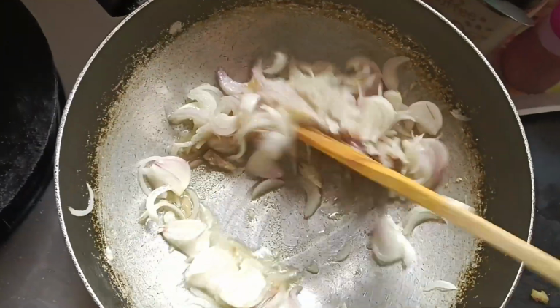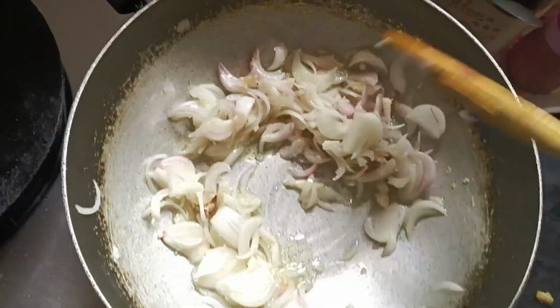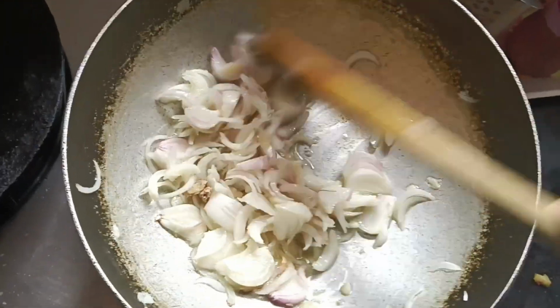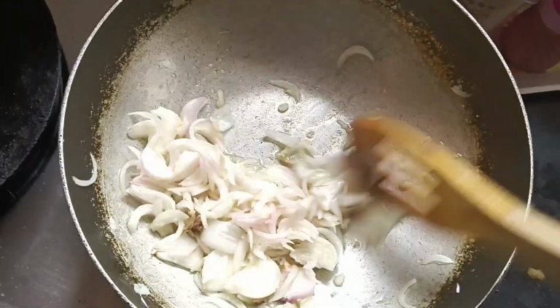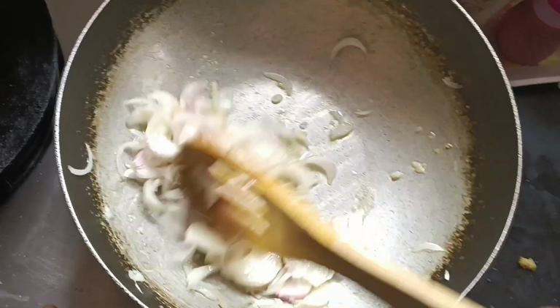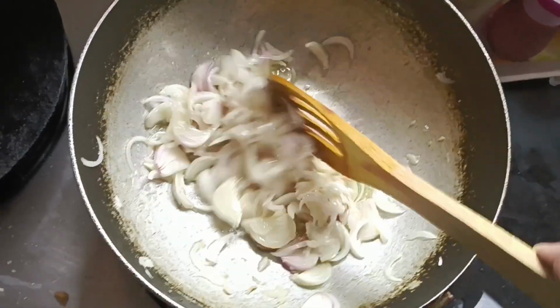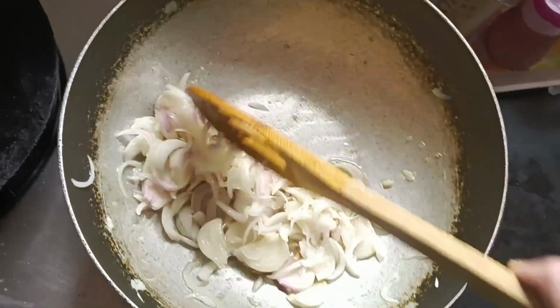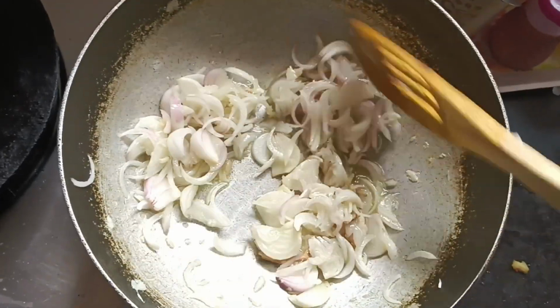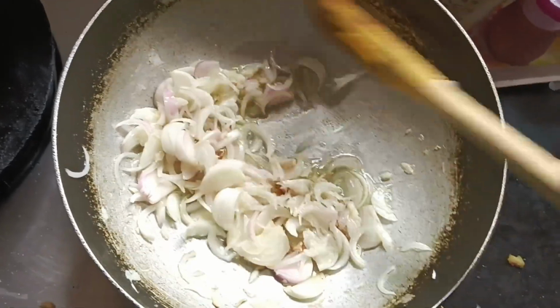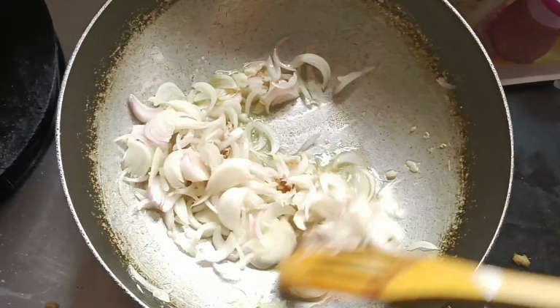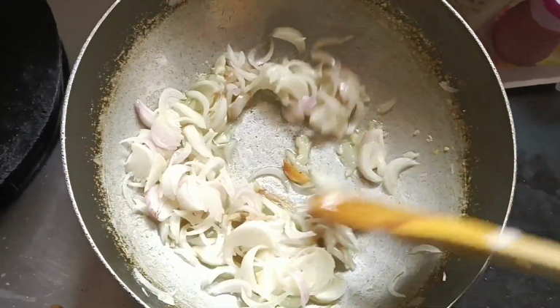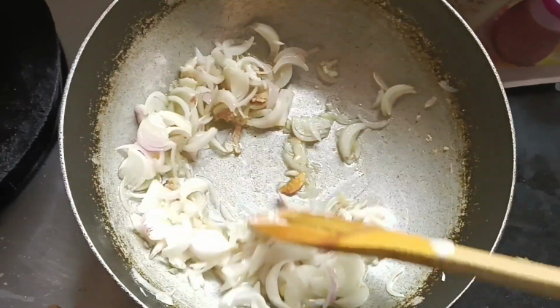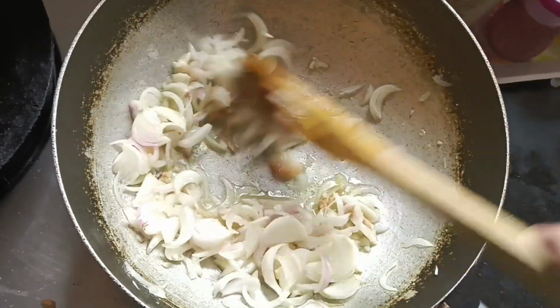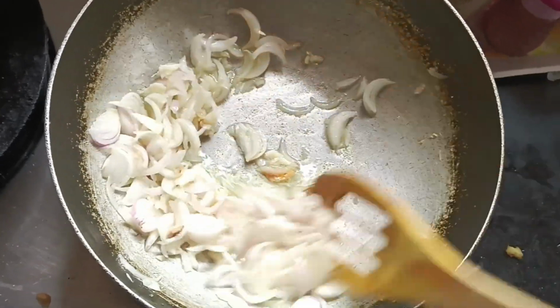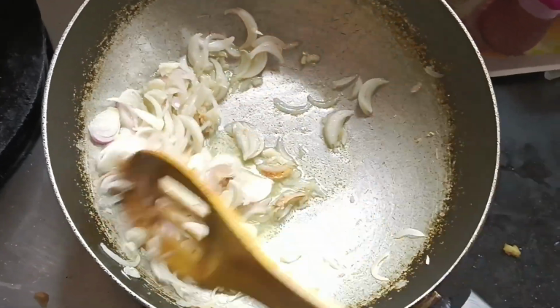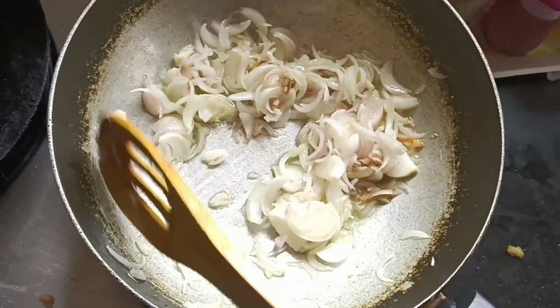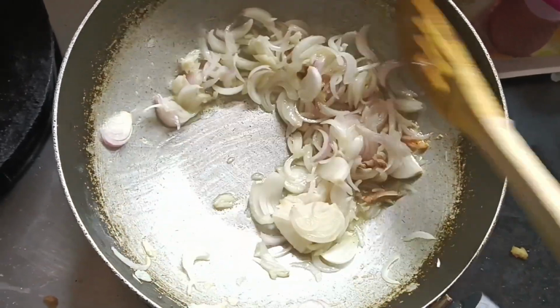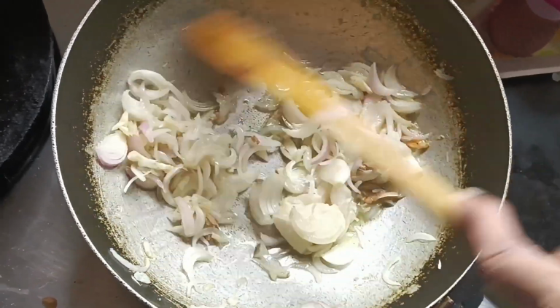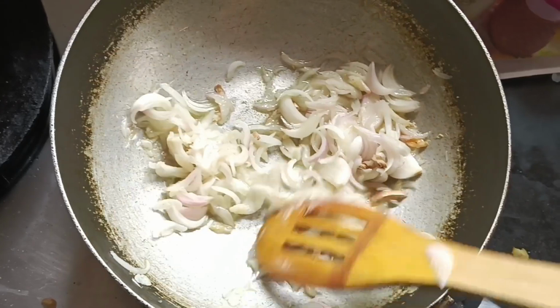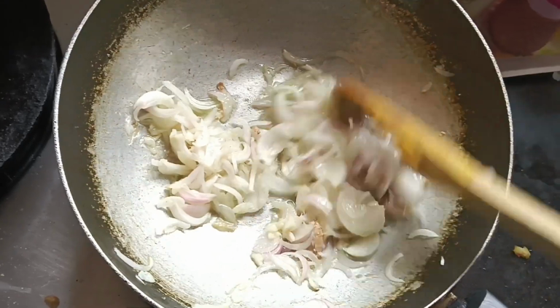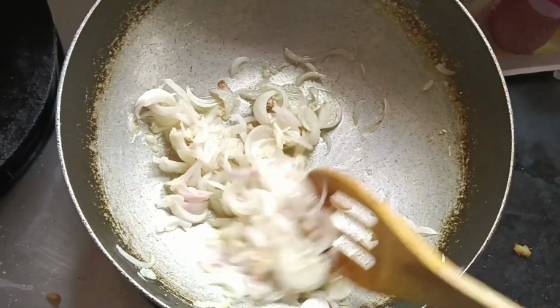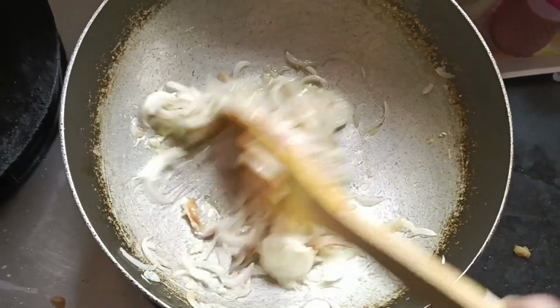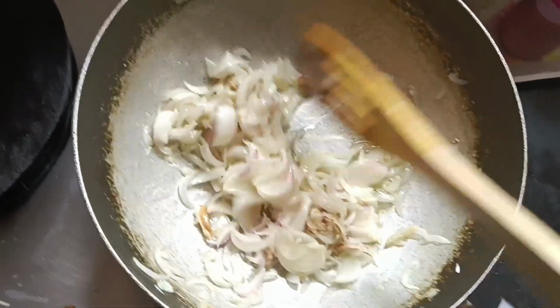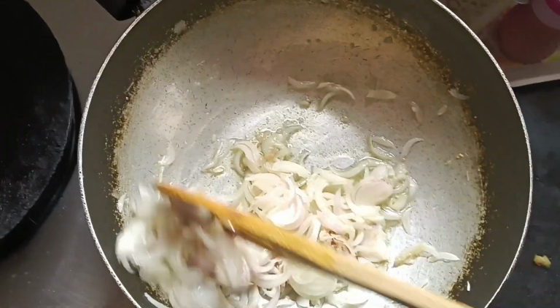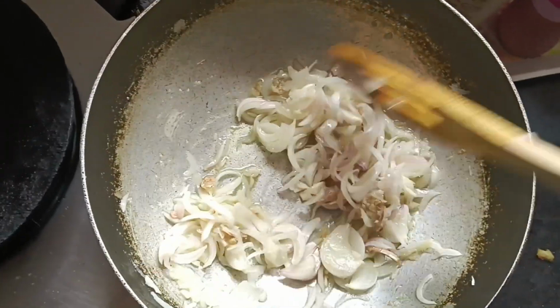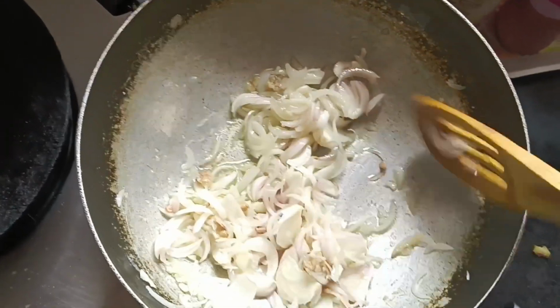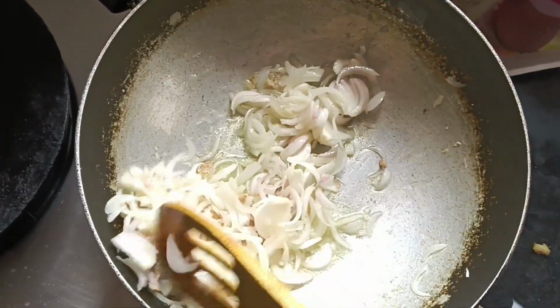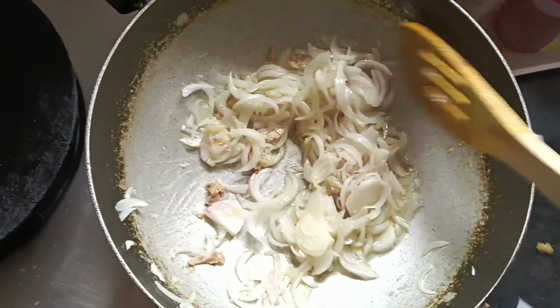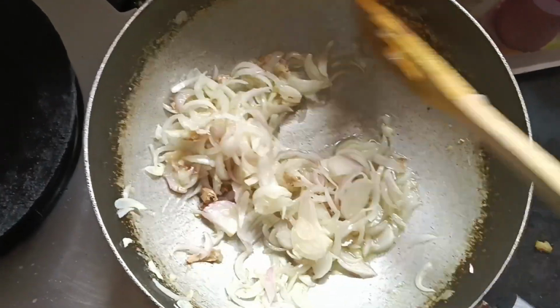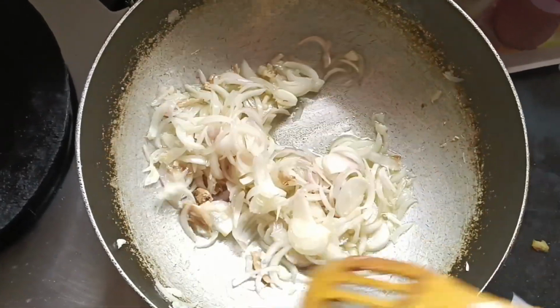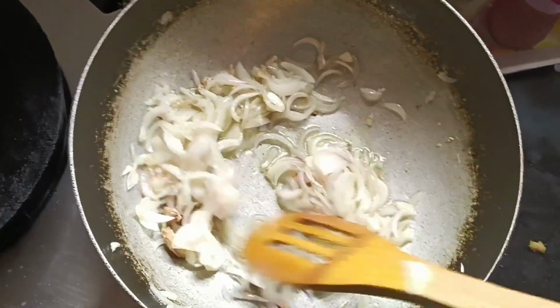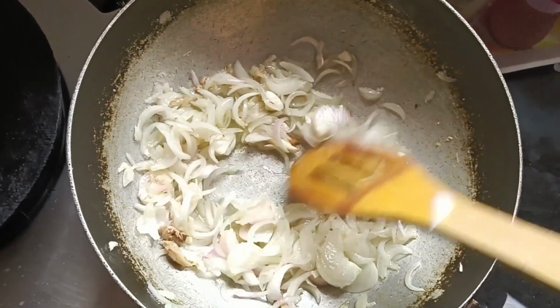So if it happens with you, tell me in the comments. Now I don't have to do too much — I just have to make it transparent. It will cook until it becomes transparent.